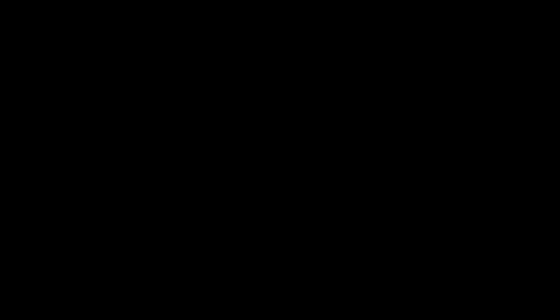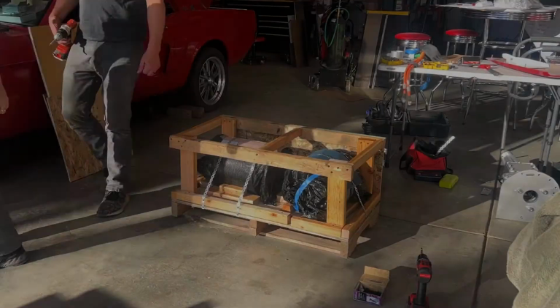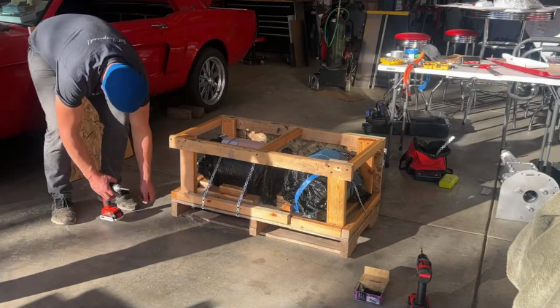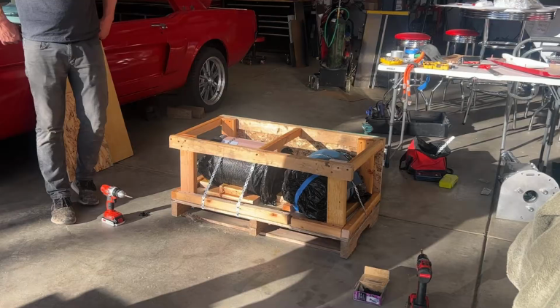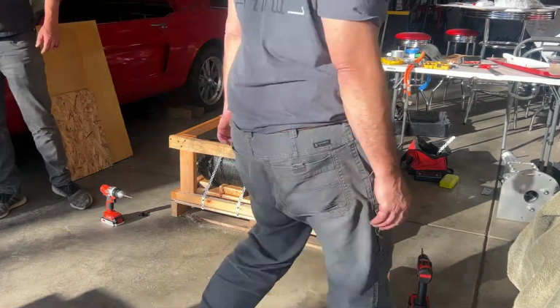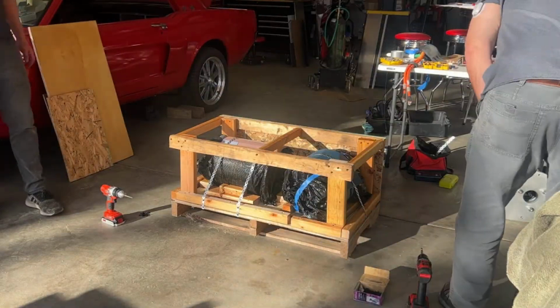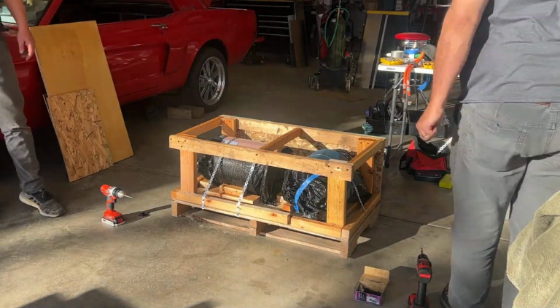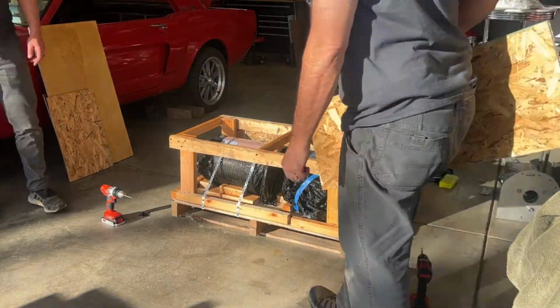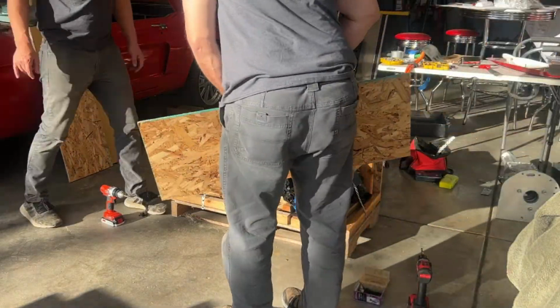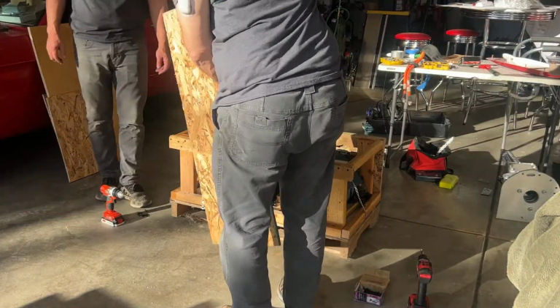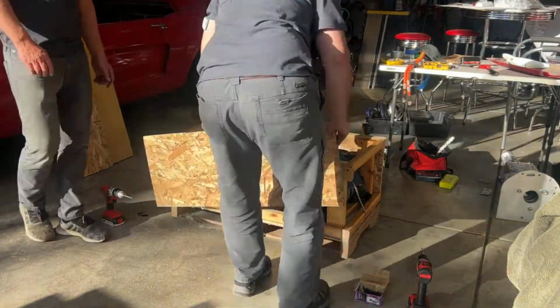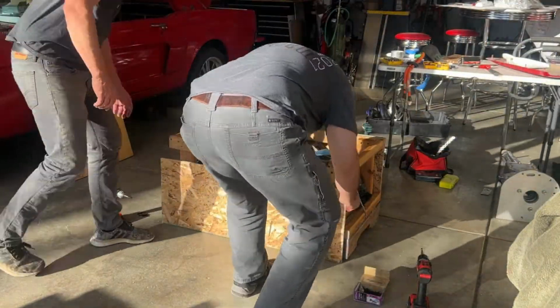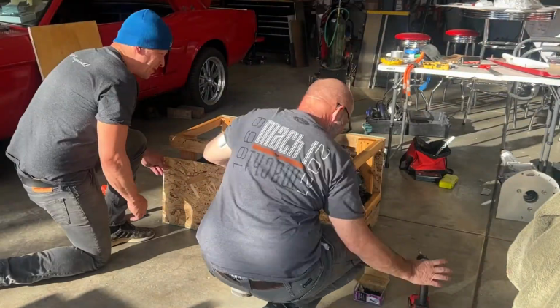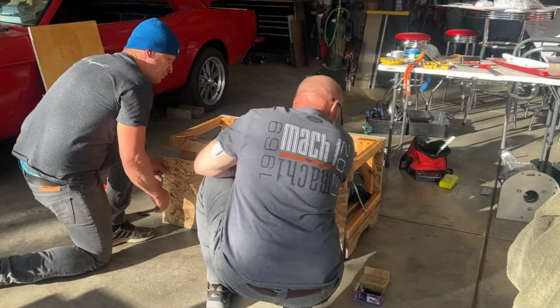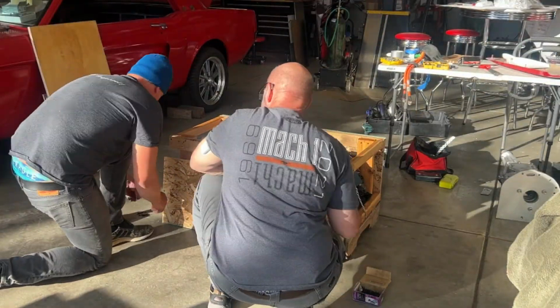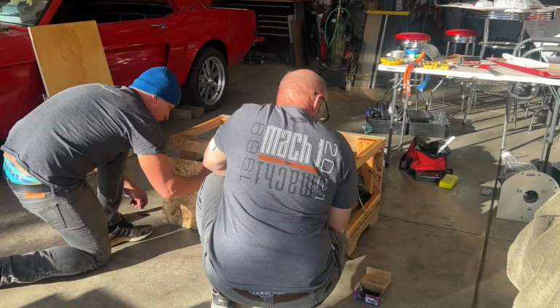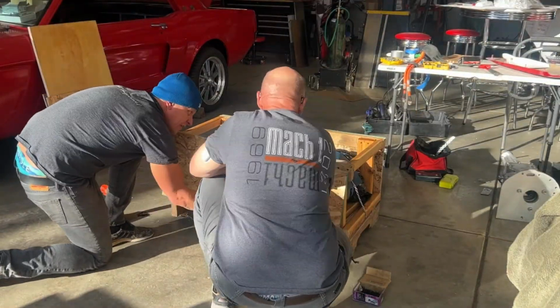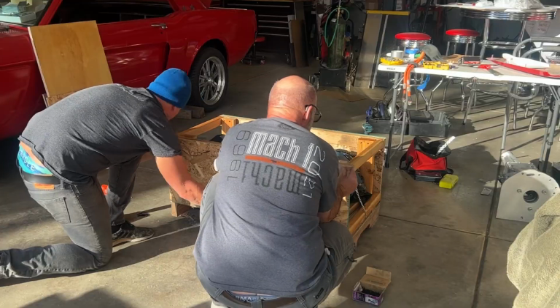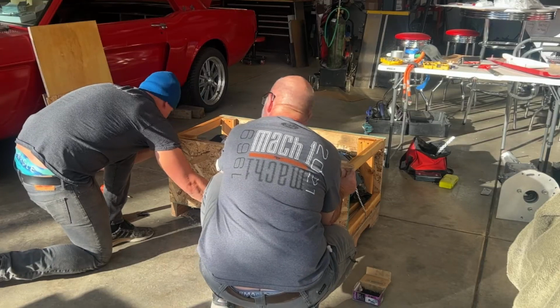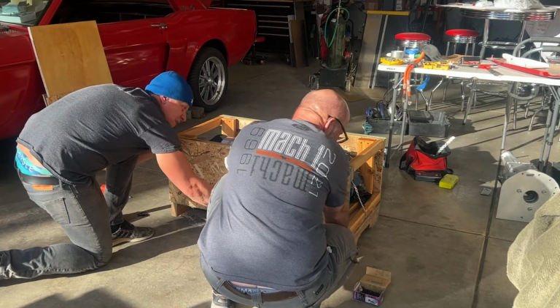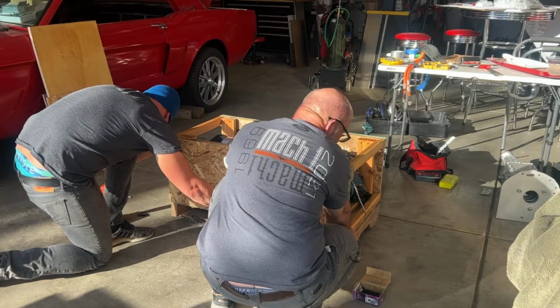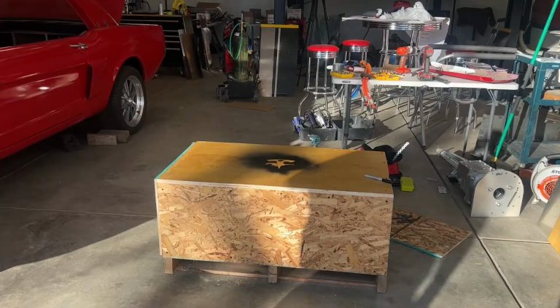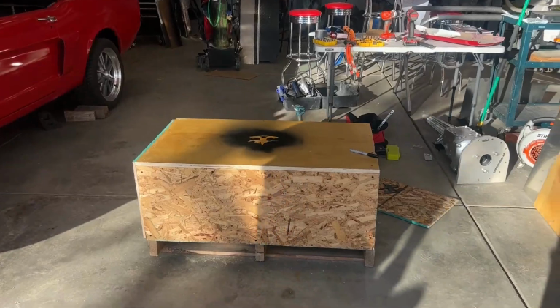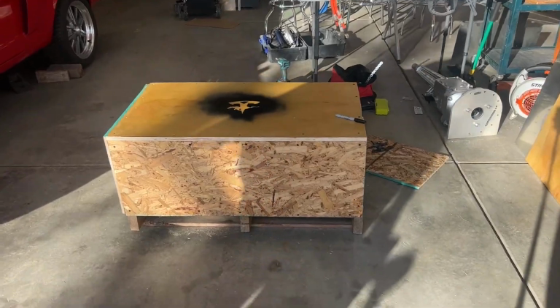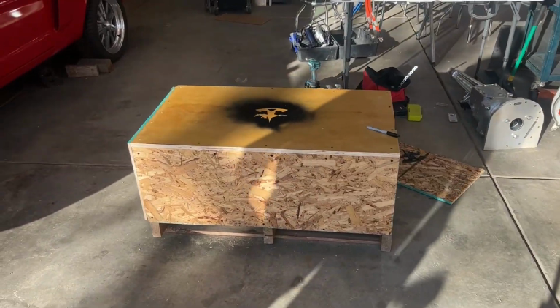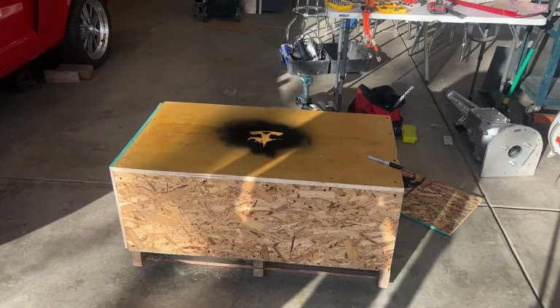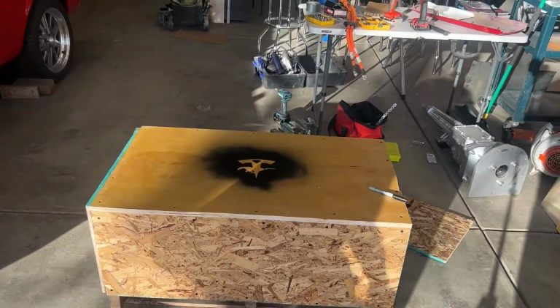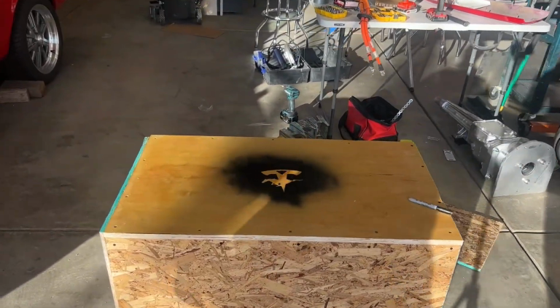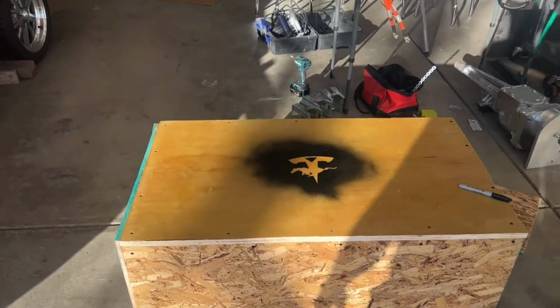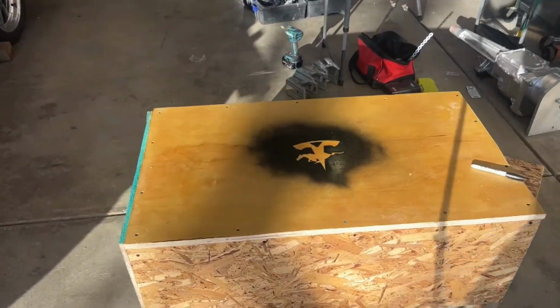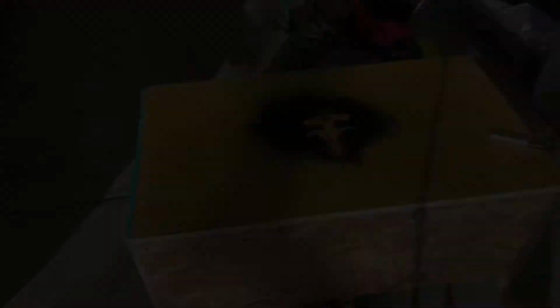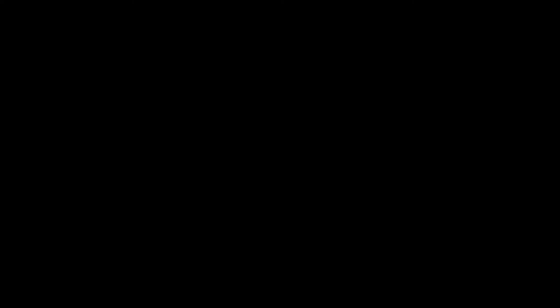But that wasn't good enough. Right when we thought we were ready, we decided to go in another direction and we boxed the Tesla motor off and had it shipped out for a massive upgrade that you're going to learn about later.